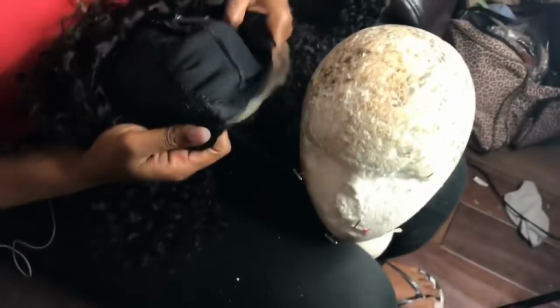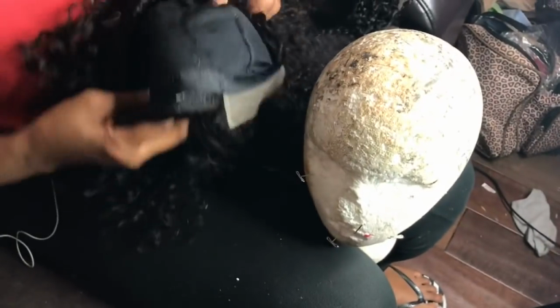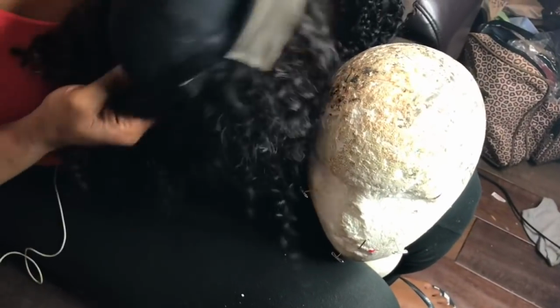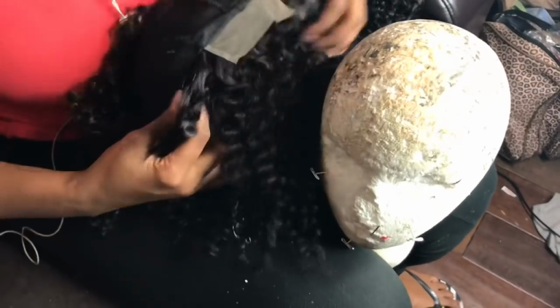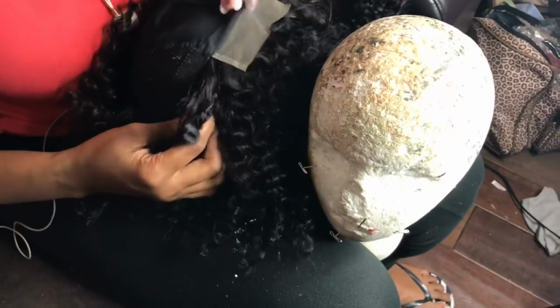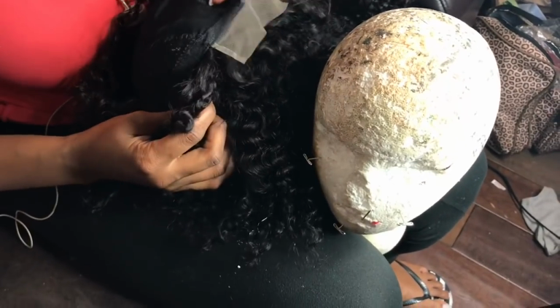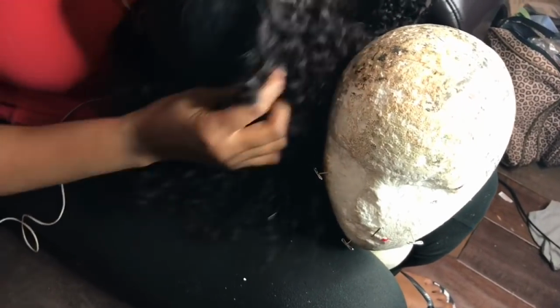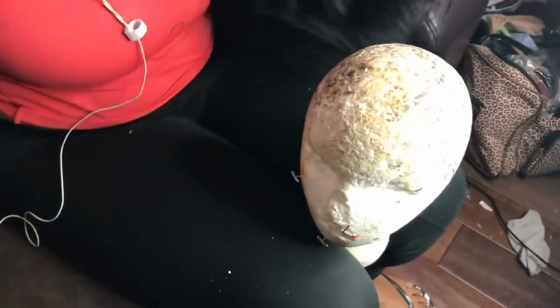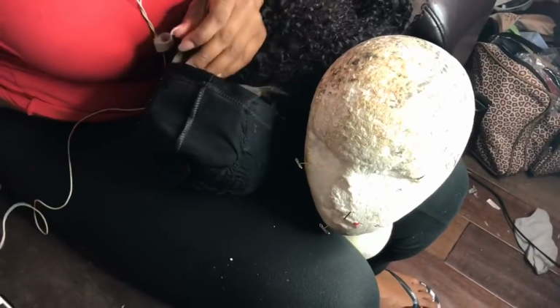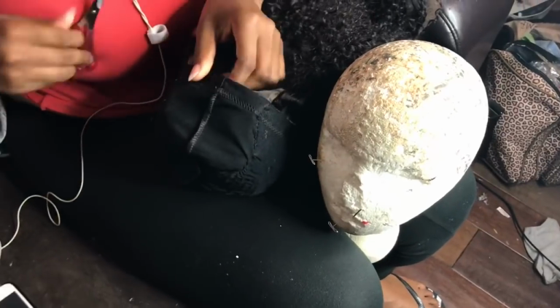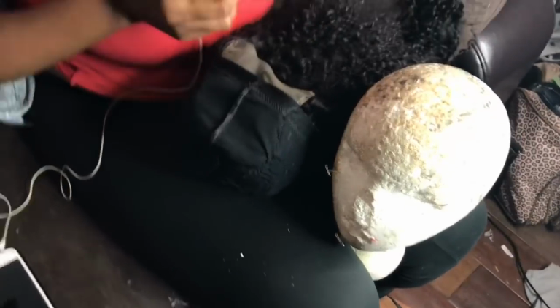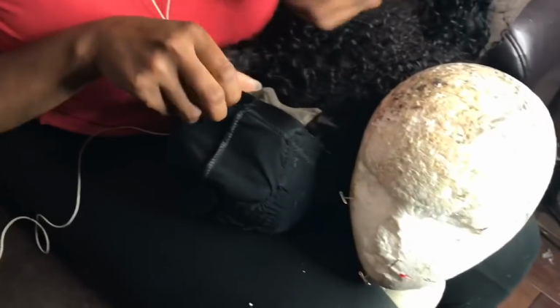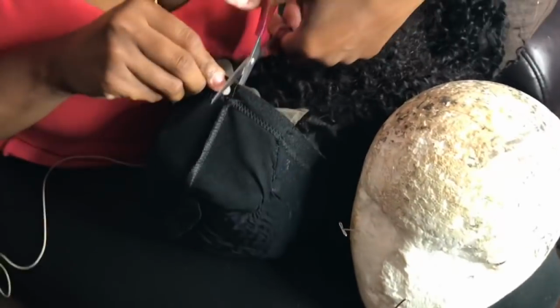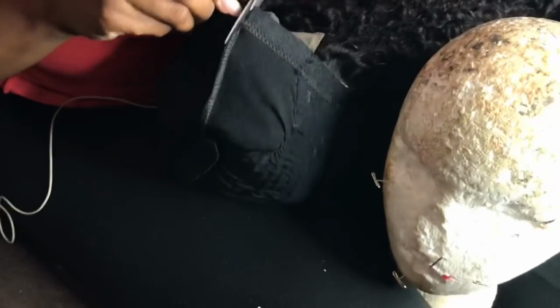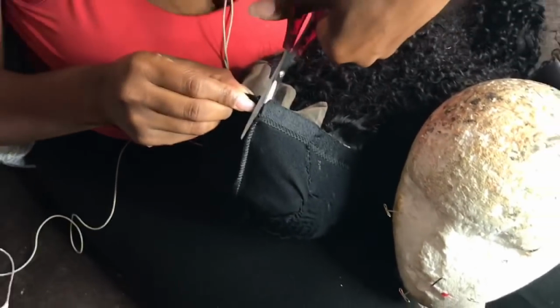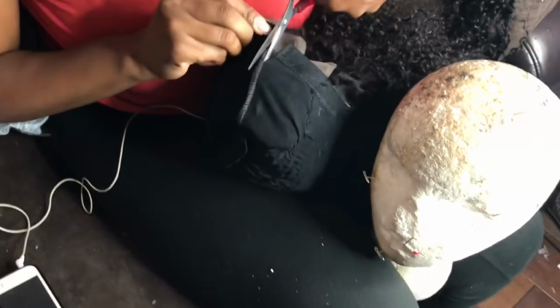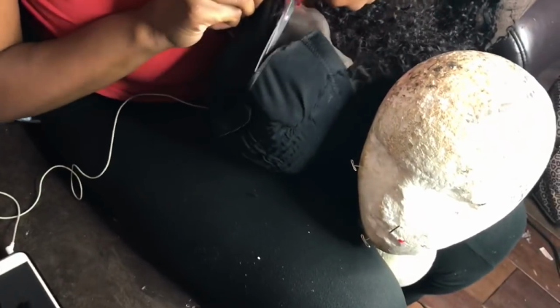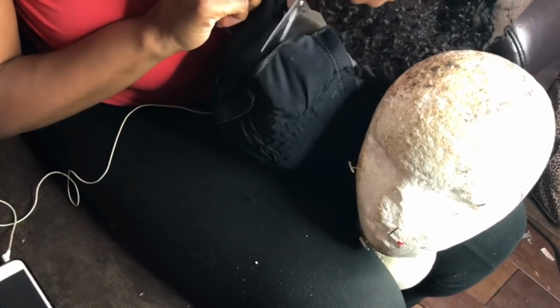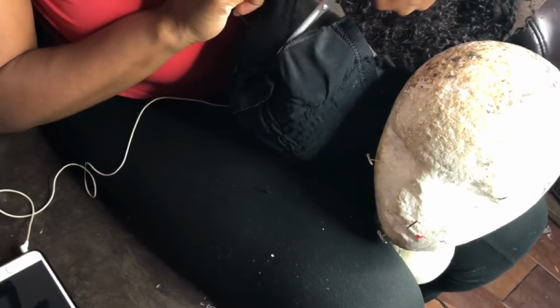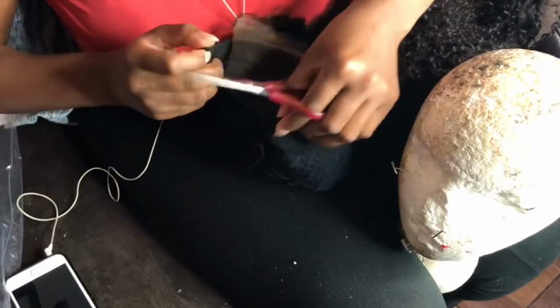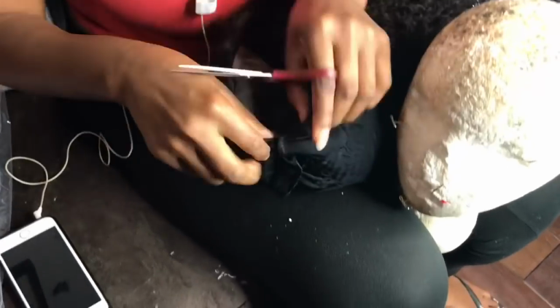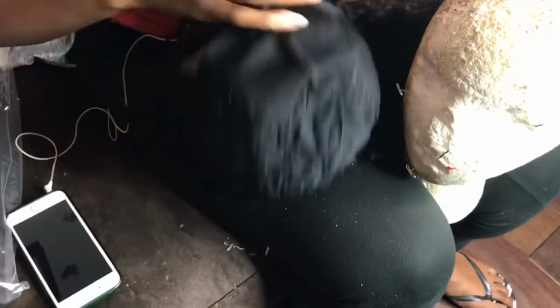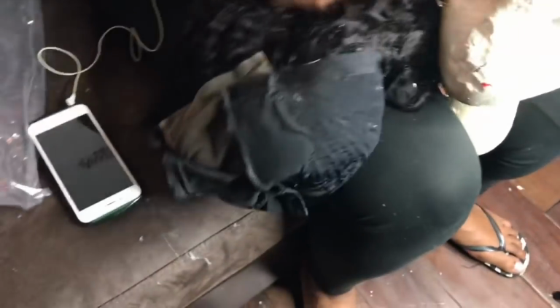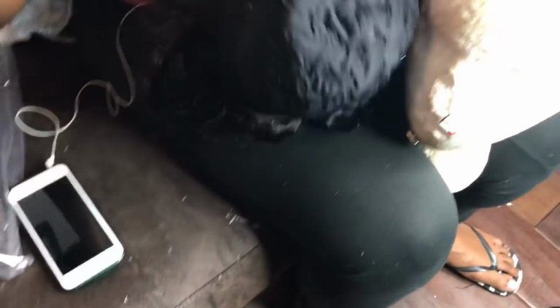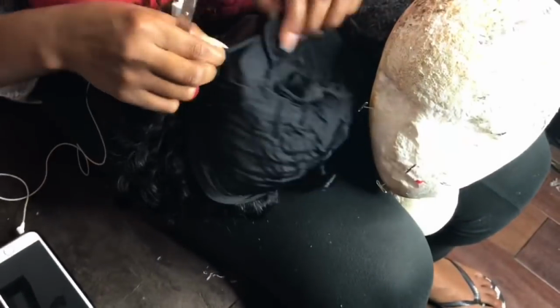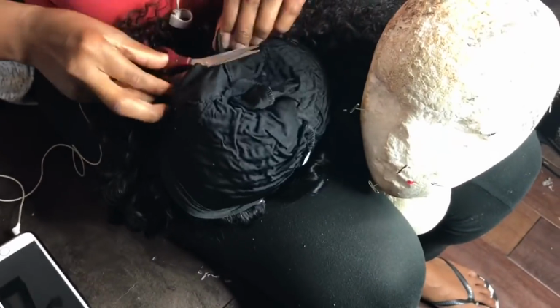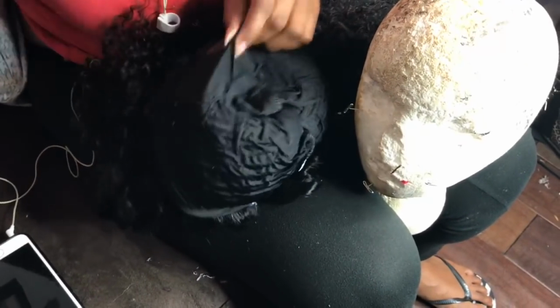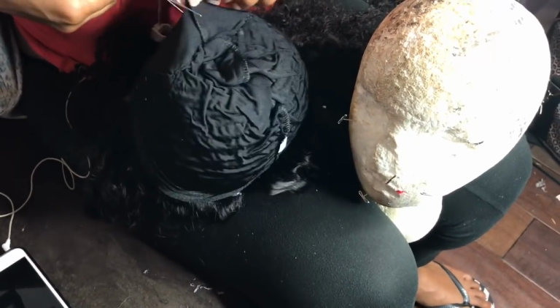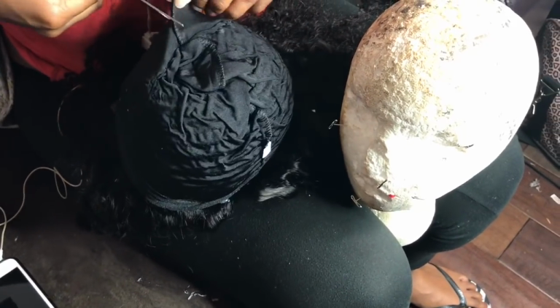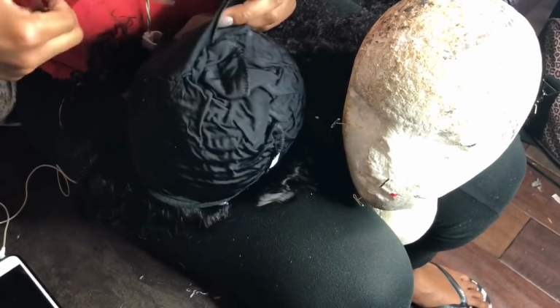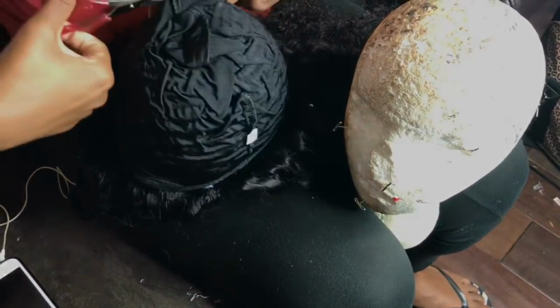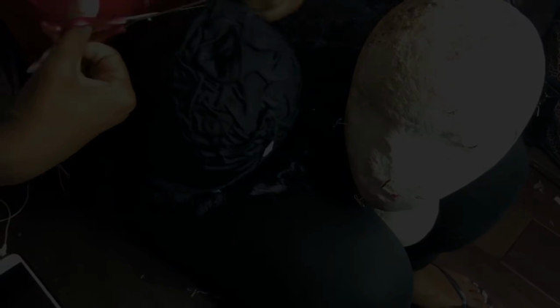I'm going to turn the wig inside out and cut where the closure is, because you don't want extra cap where the closure is so it can lay flat. I'm just going to cut that off and we're going to get straight to the video.